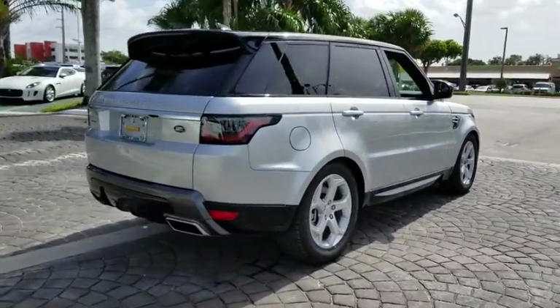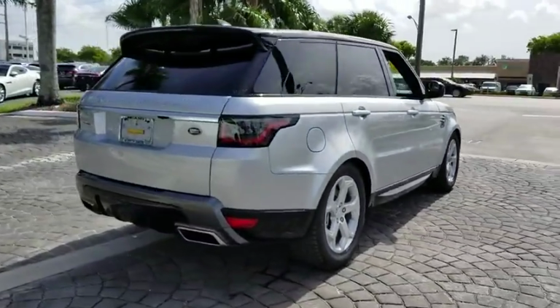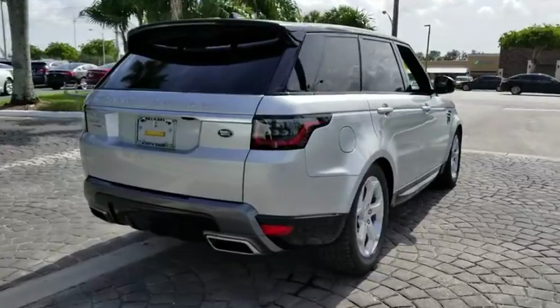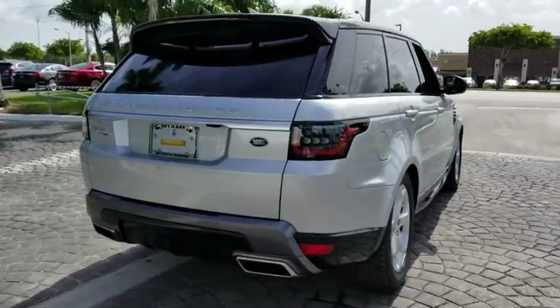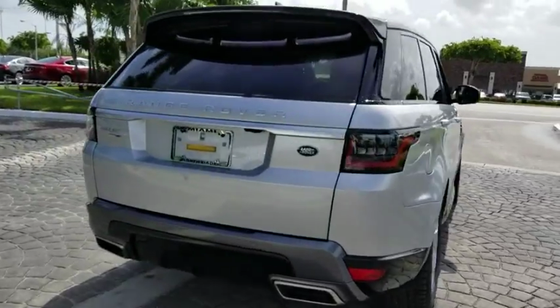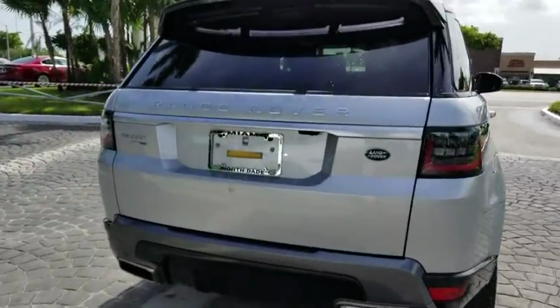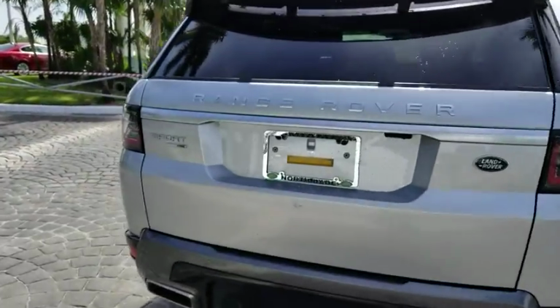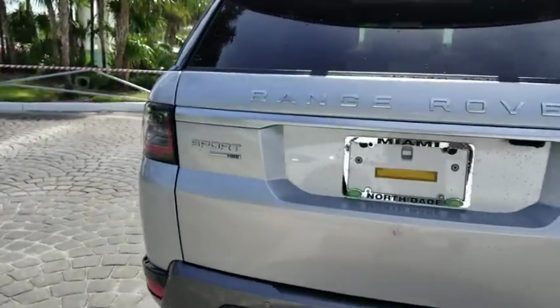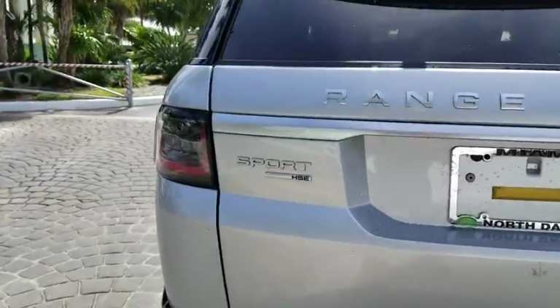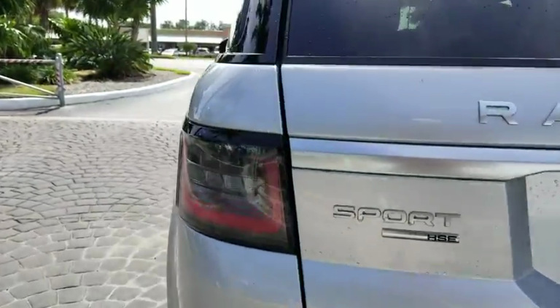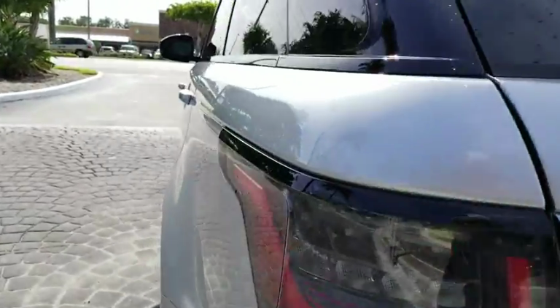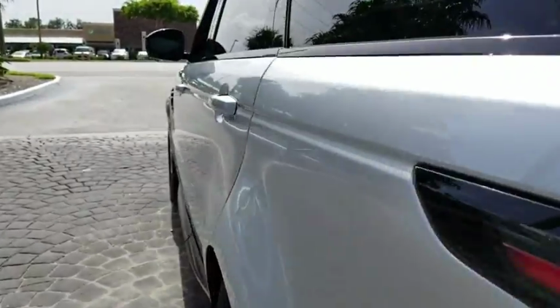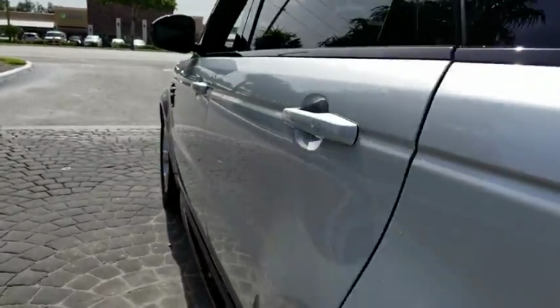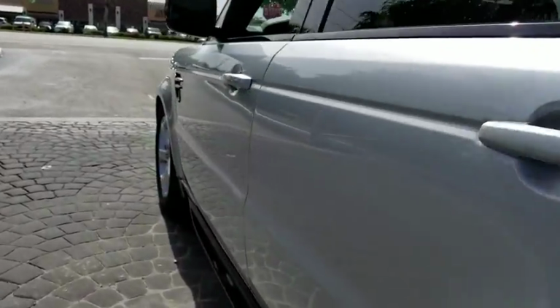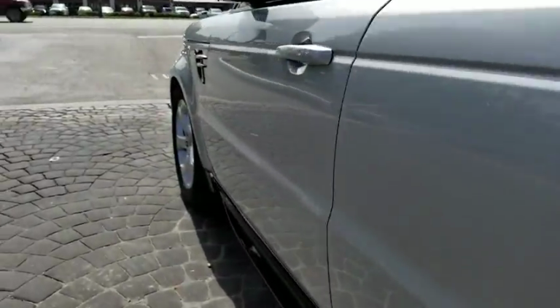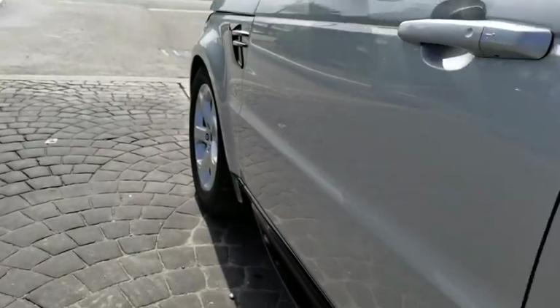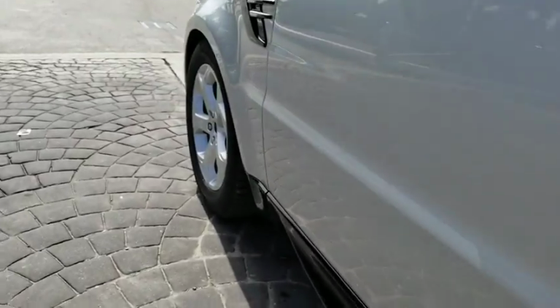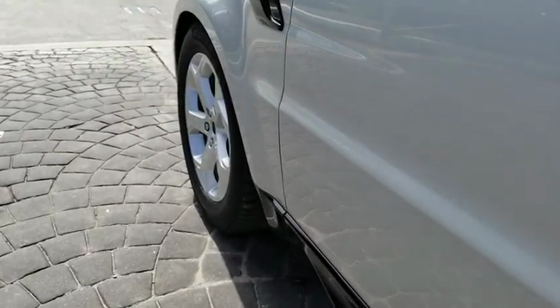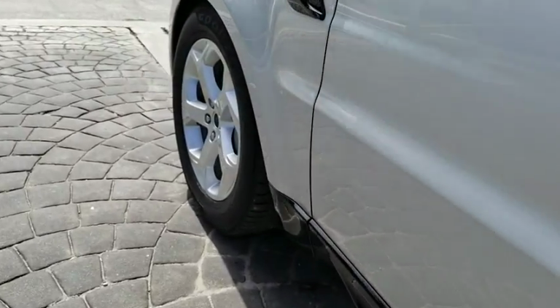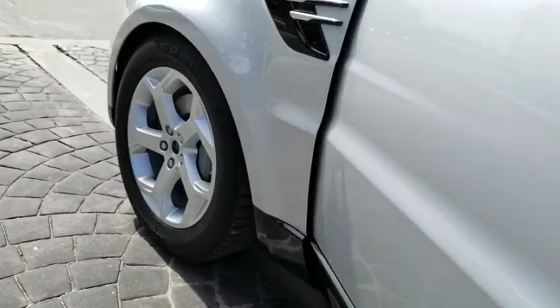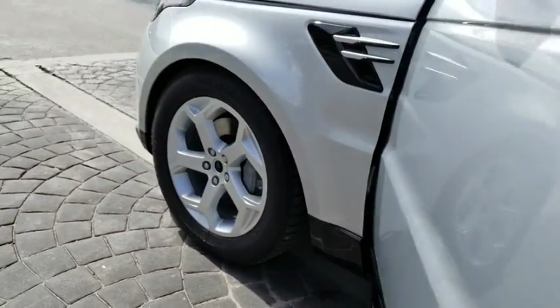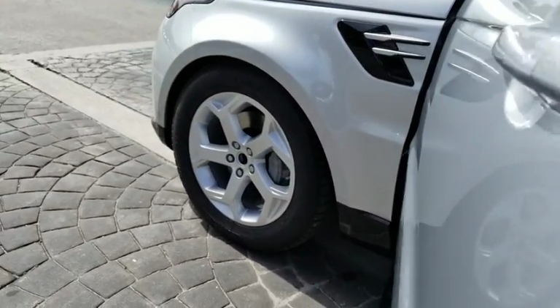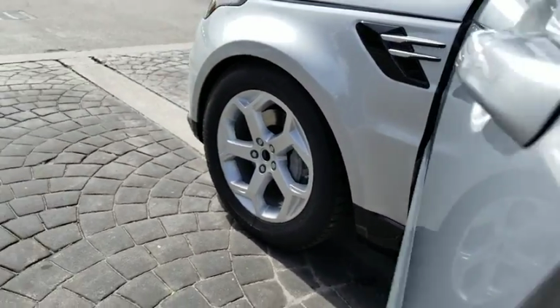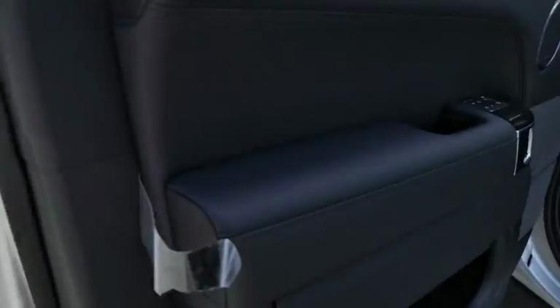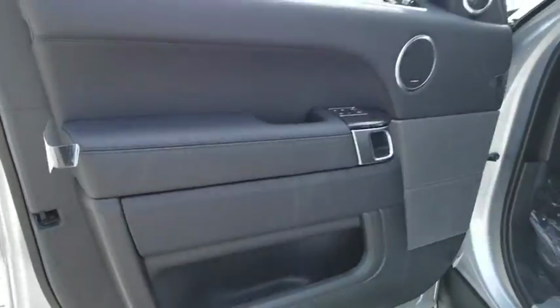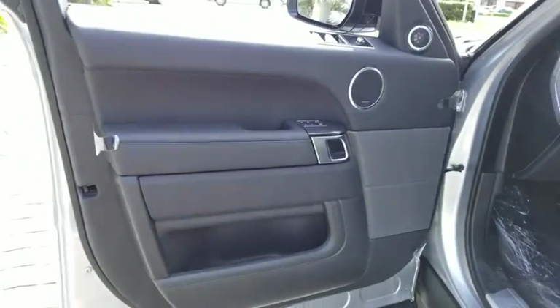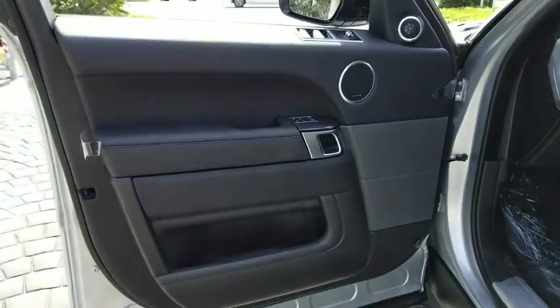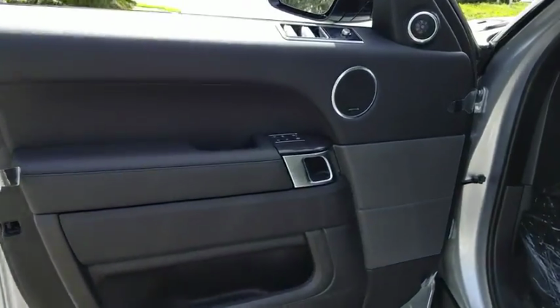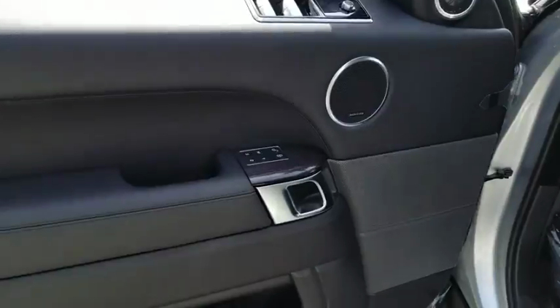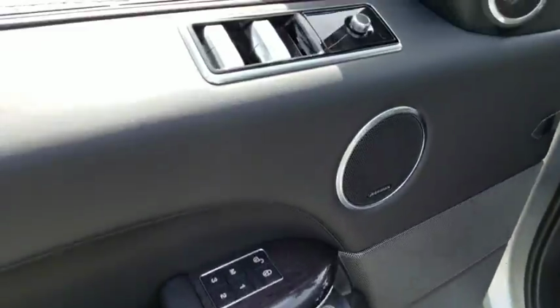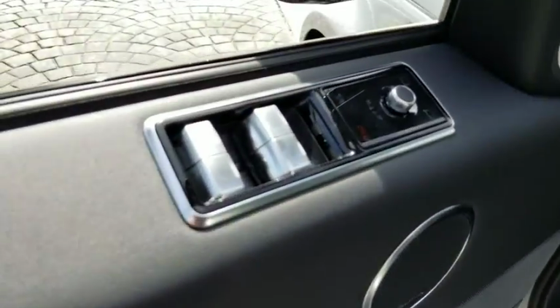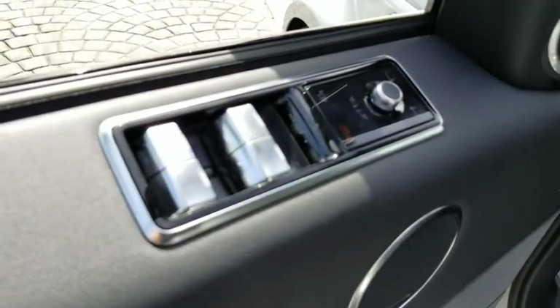Here are some of this vehicle's great options: power liftgate, traction control, navigation system, power passenger seat, dual airbags, alloy wheels, power steering, four-wheel disc brakes, fog lights.